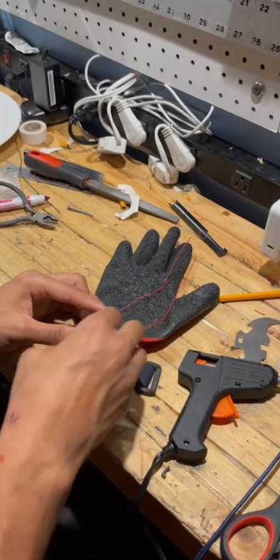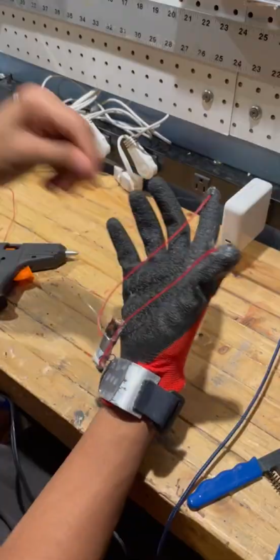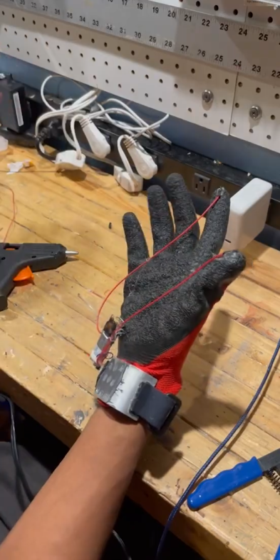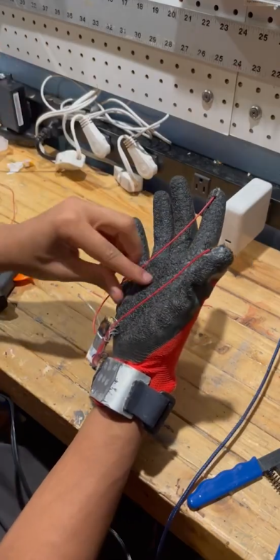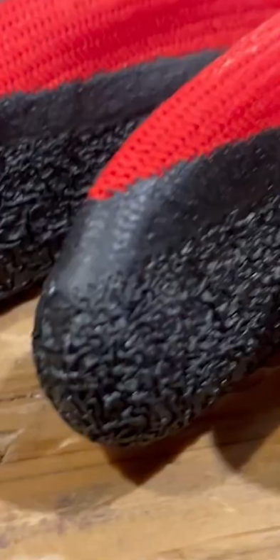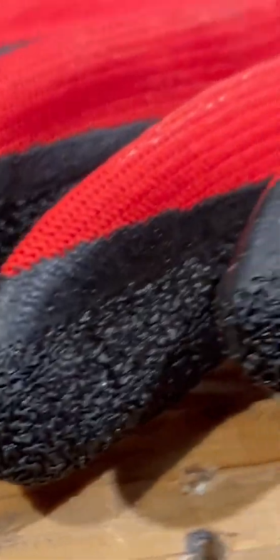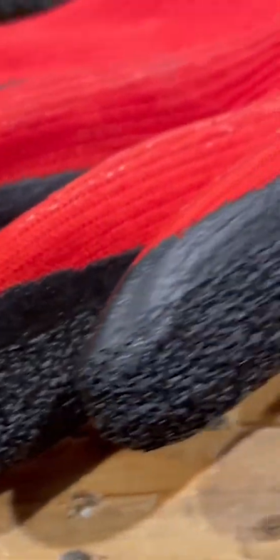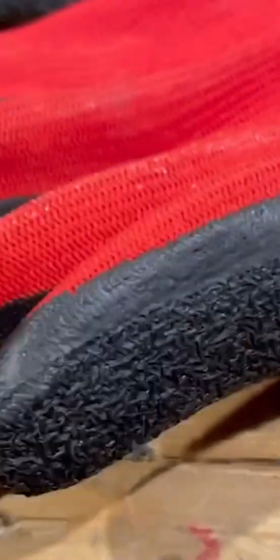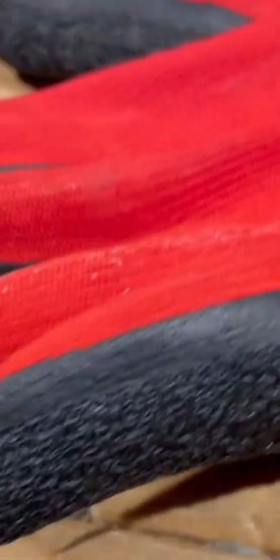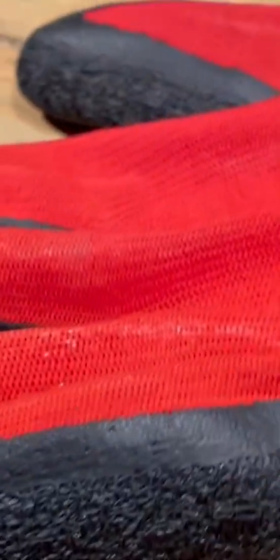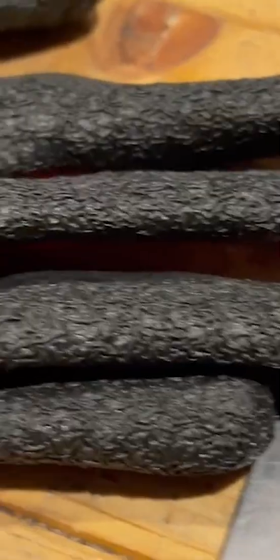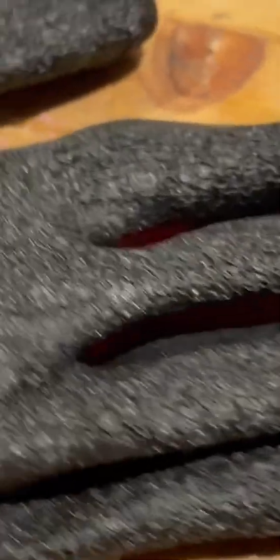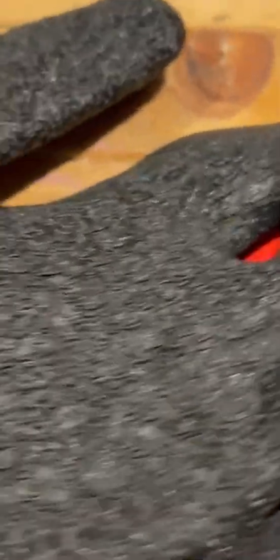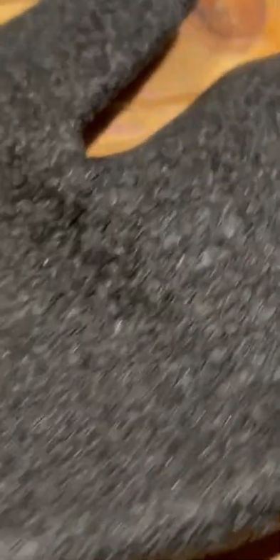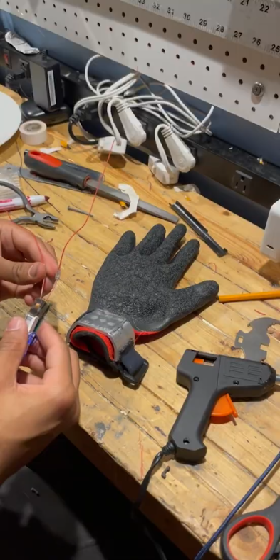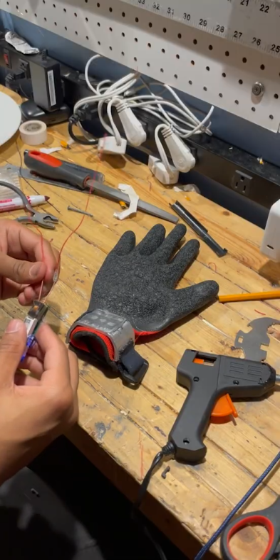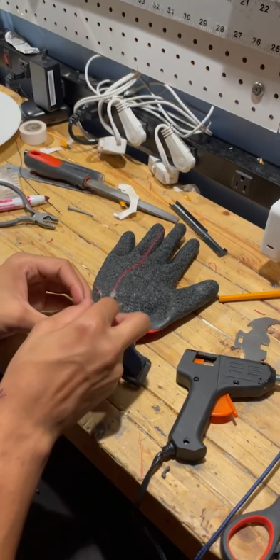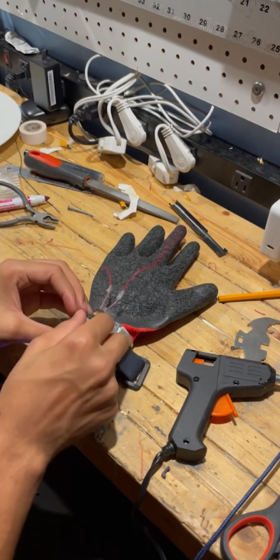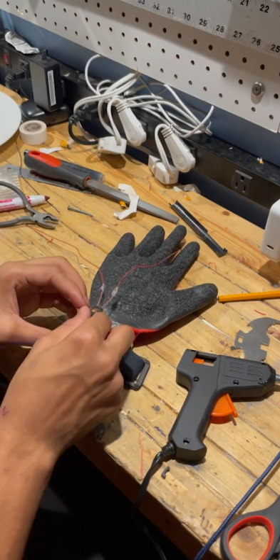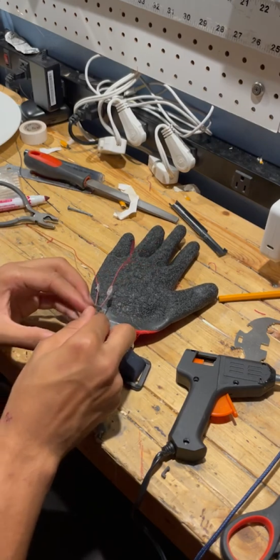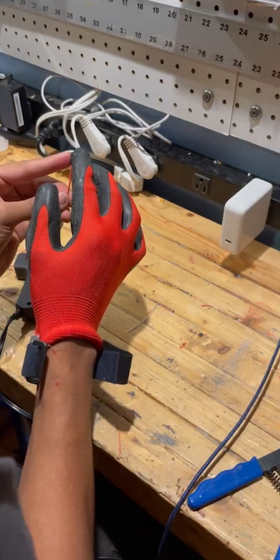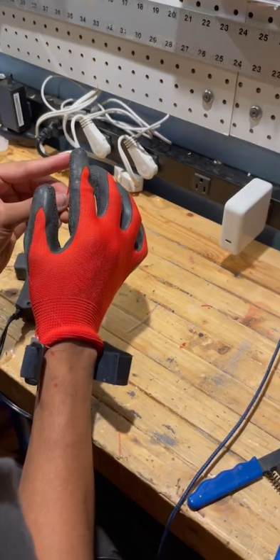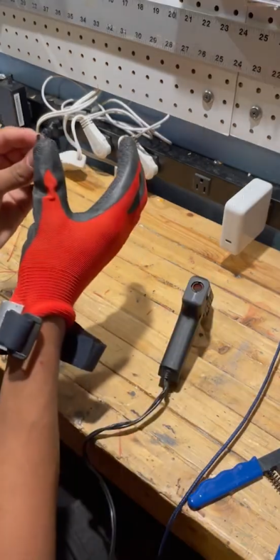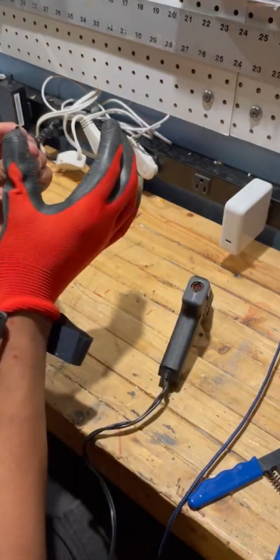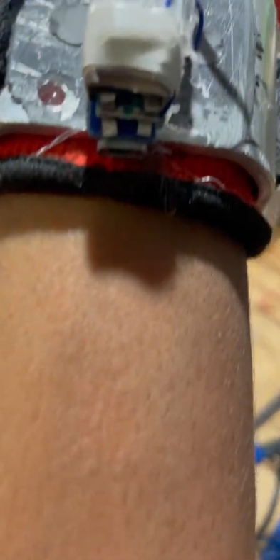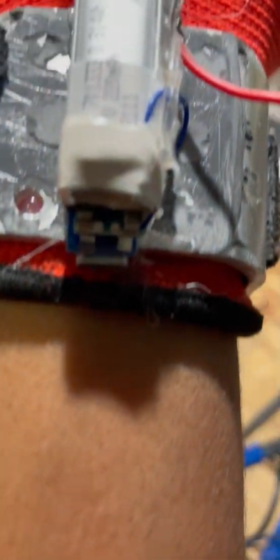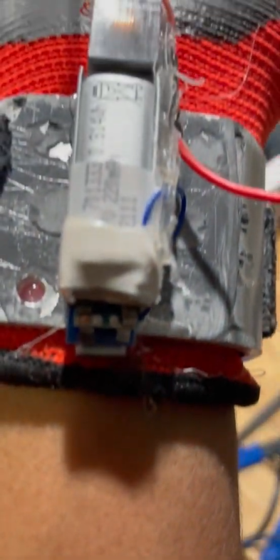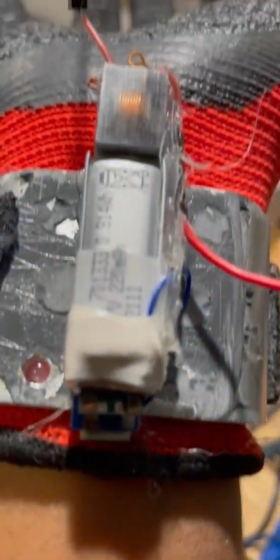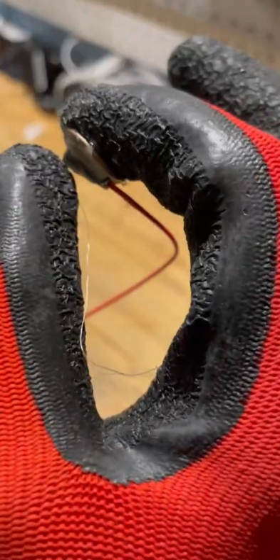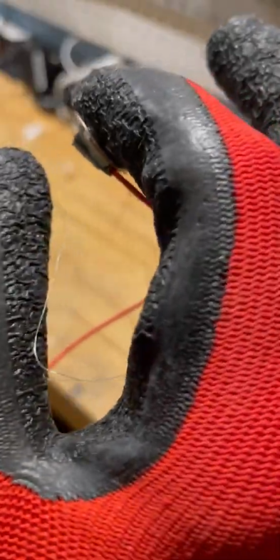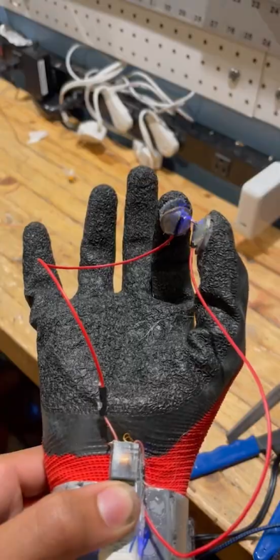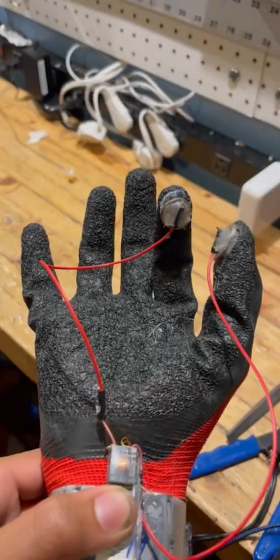I want to mount everything on this rubber work glove, but the main reason I got it was to insulate me from the shock. So I began to glue the electrodes to my index finger and my thumb and finally see my first electrical project come to life.